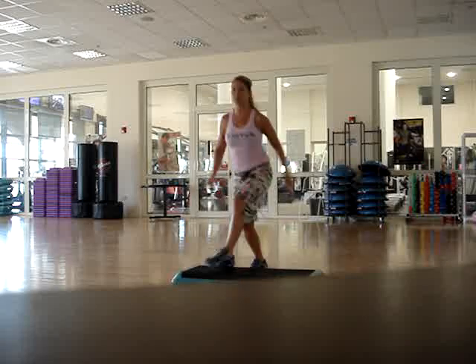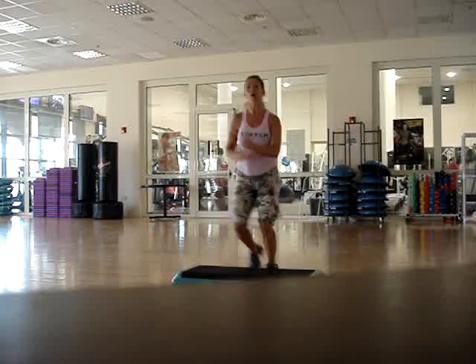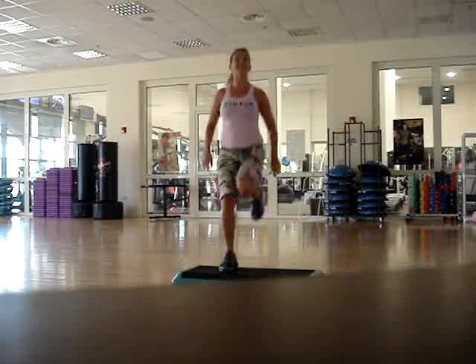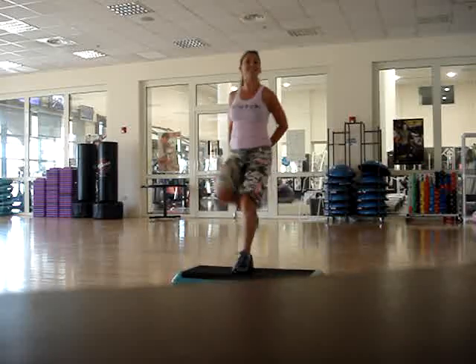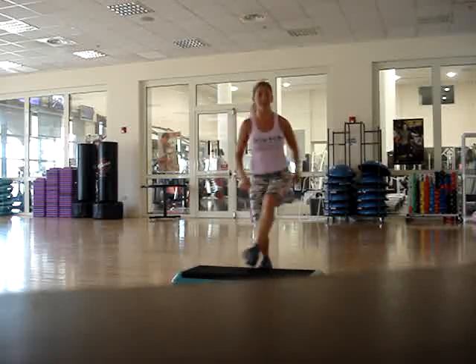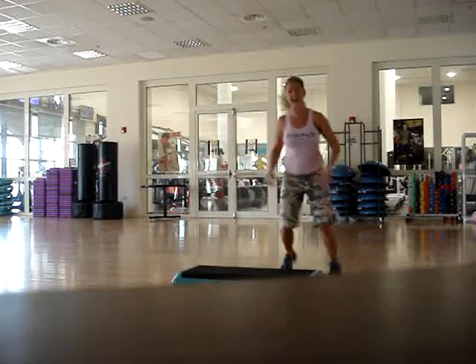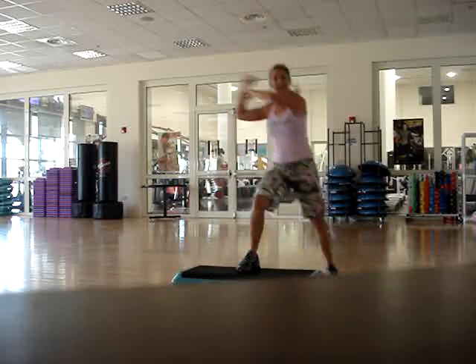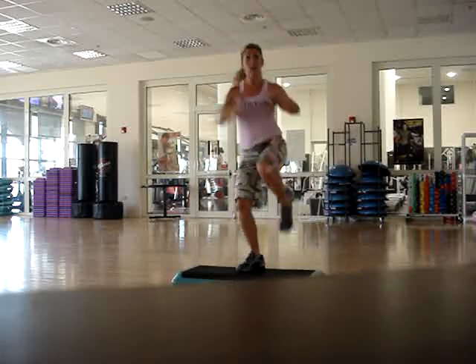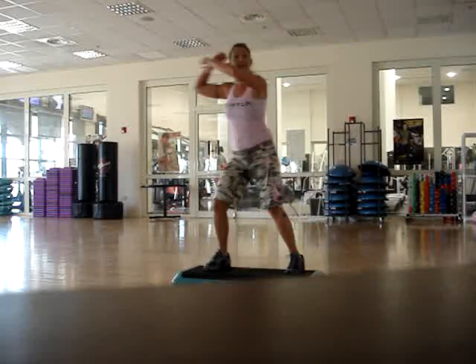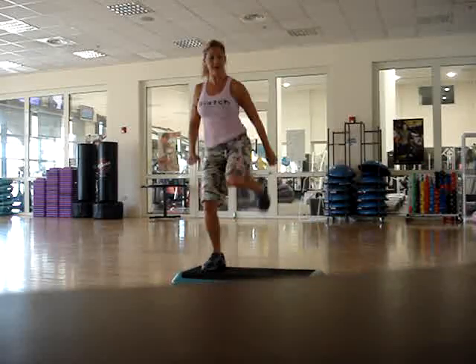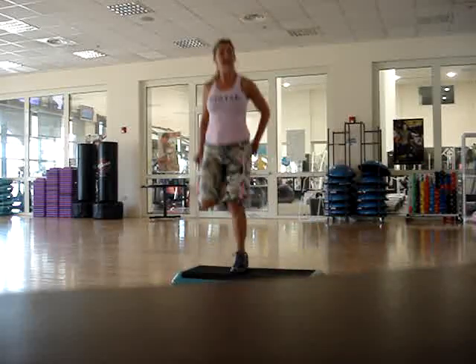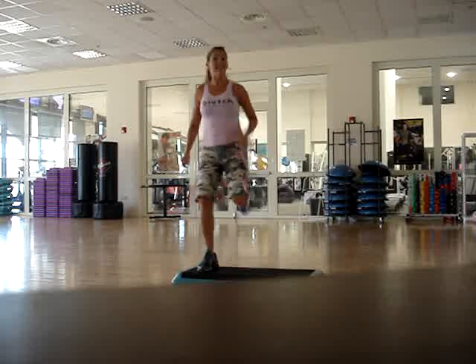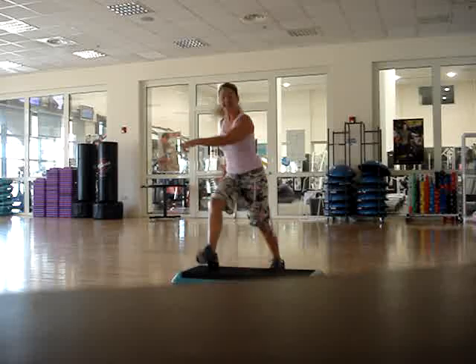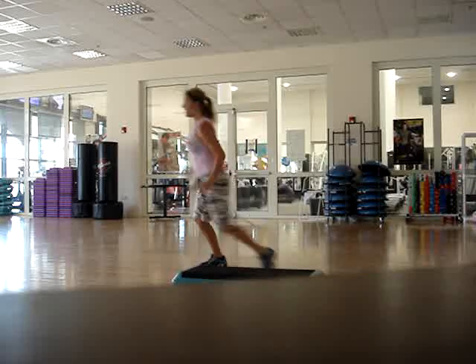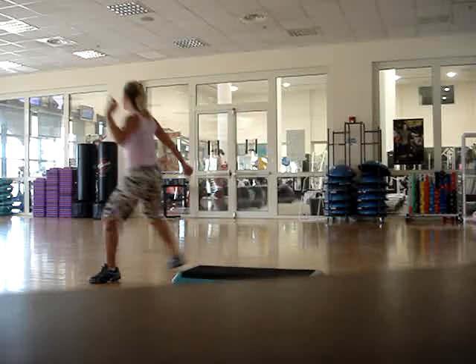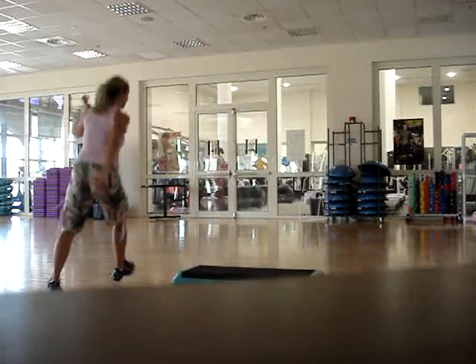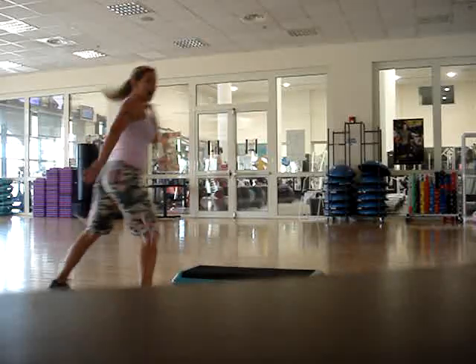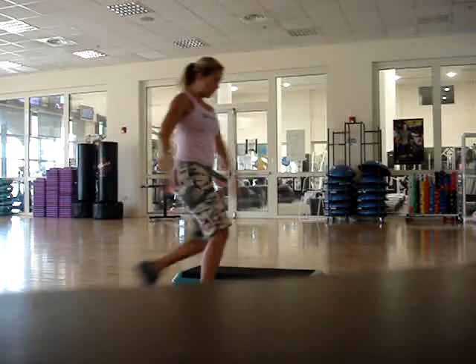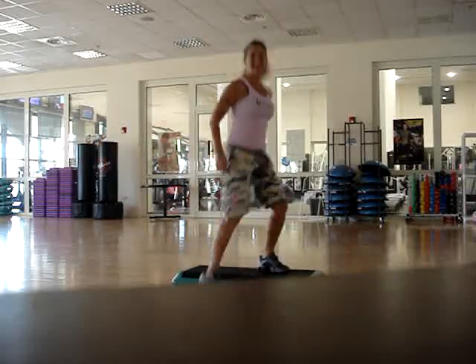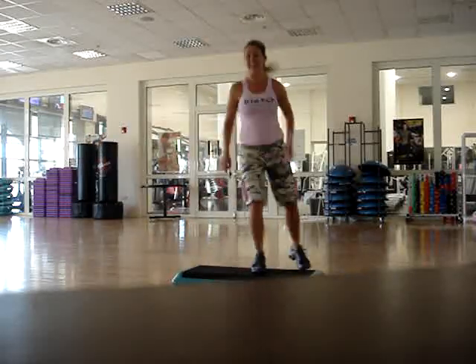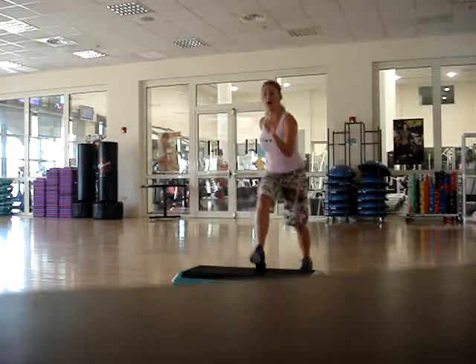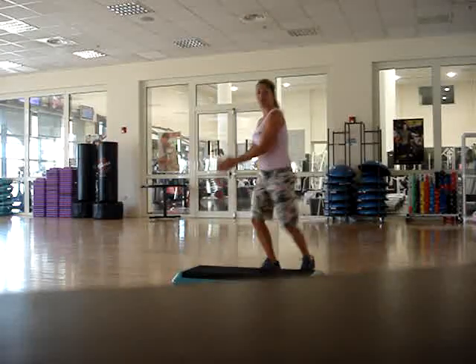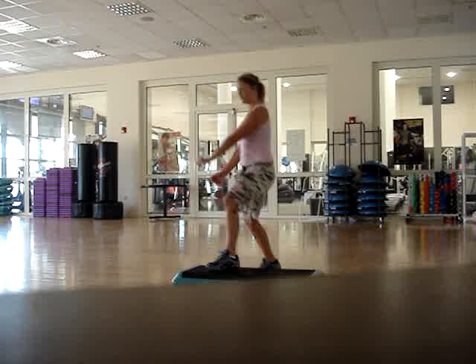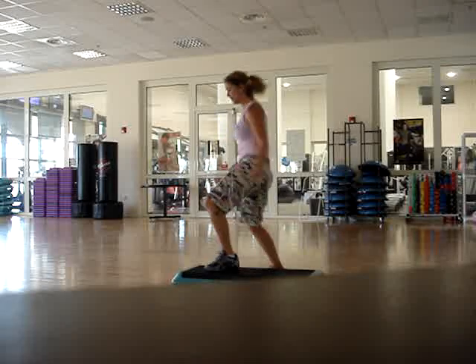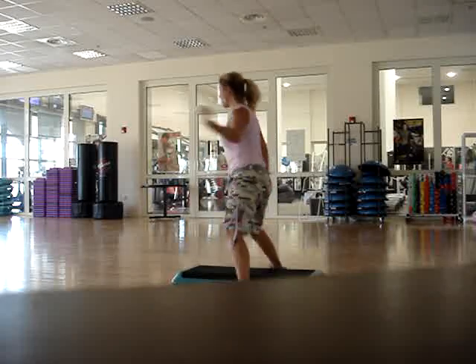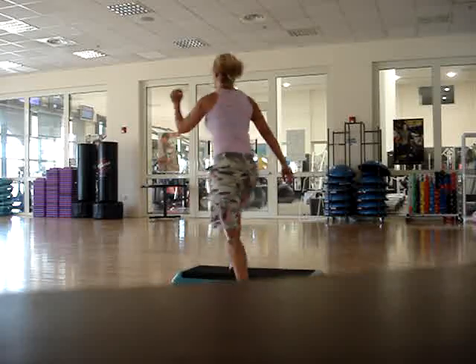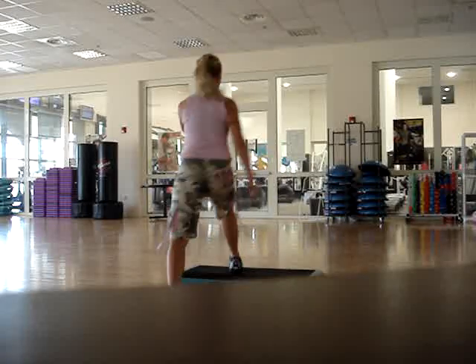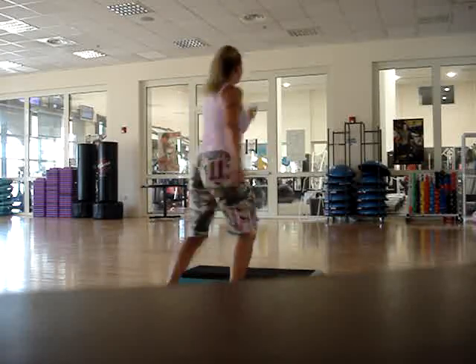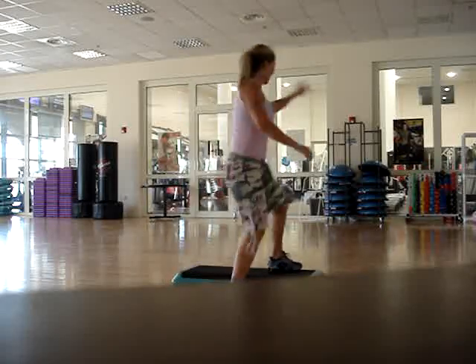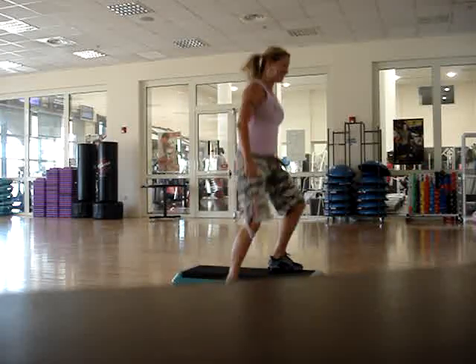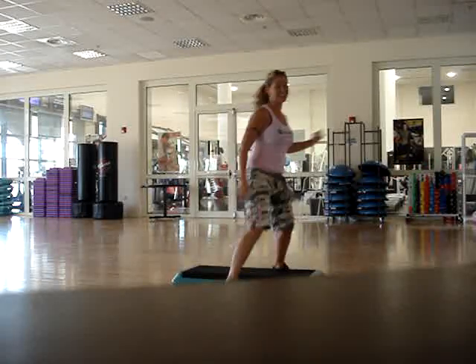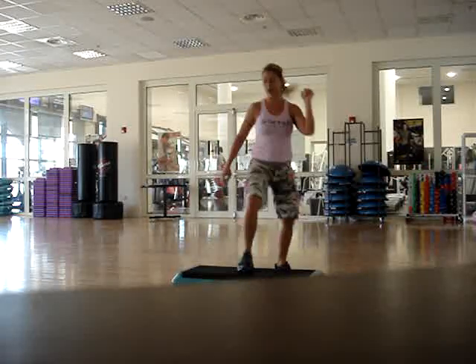One more time each leg — double knee, run on top, exit, take it around, half the door, stomp around the world, run.